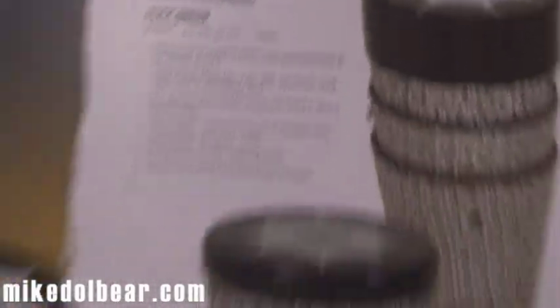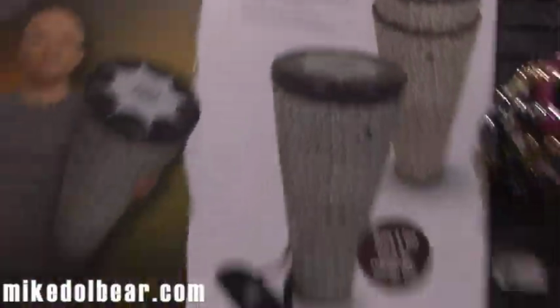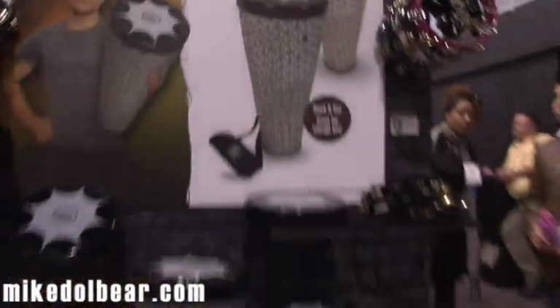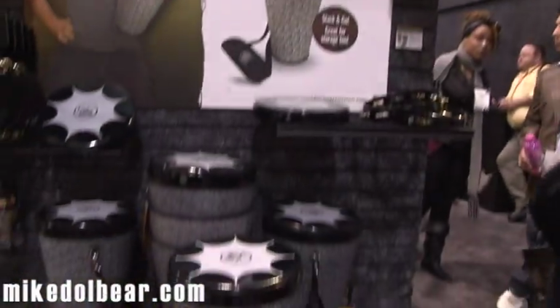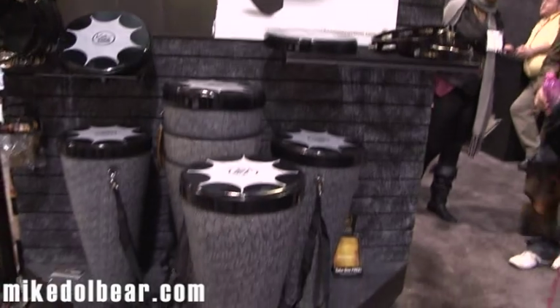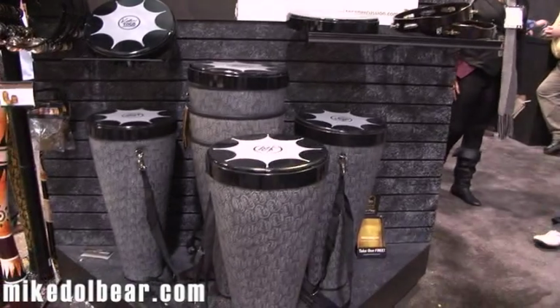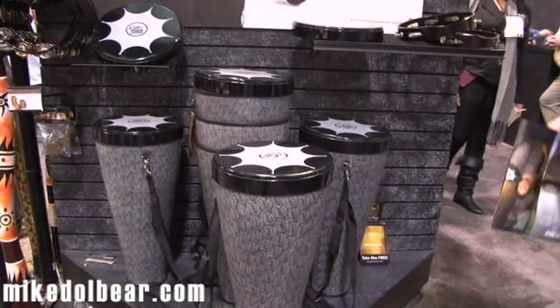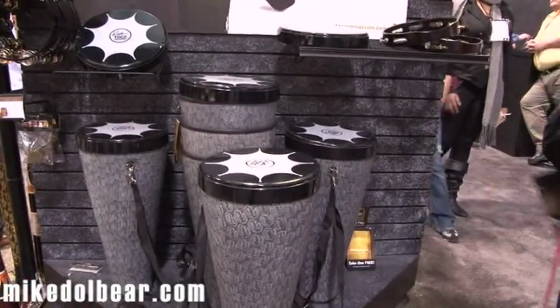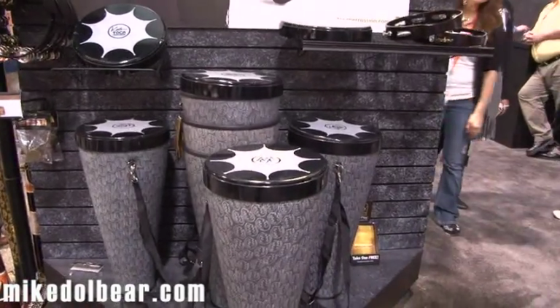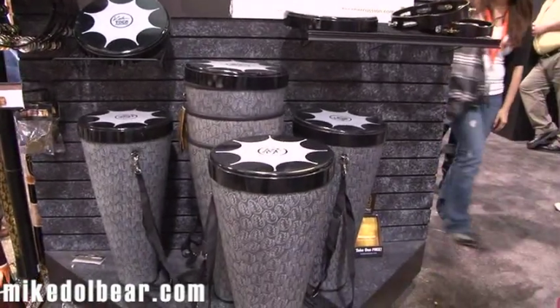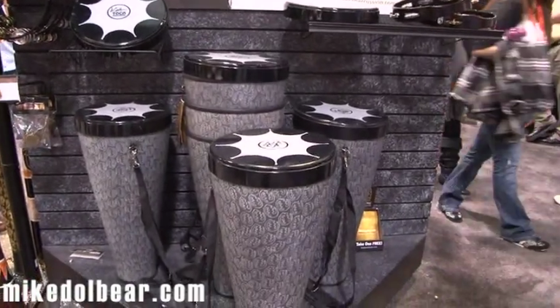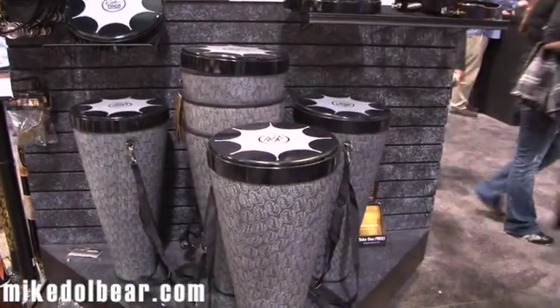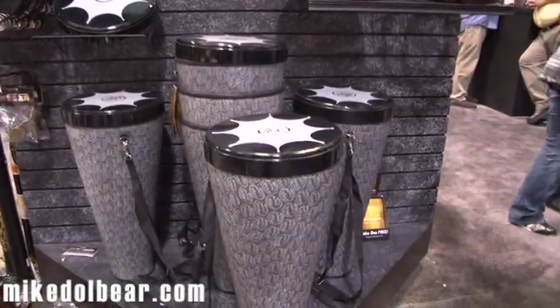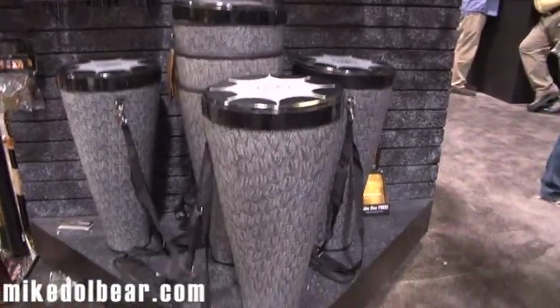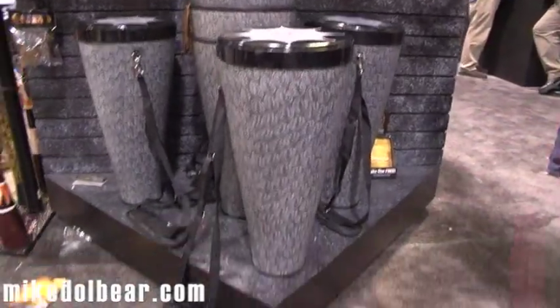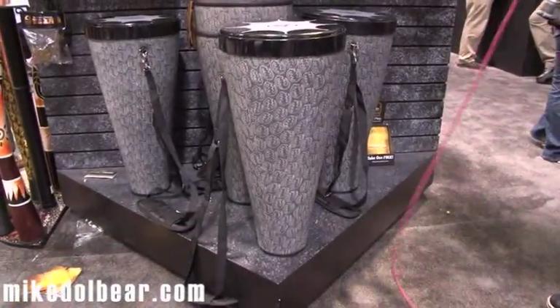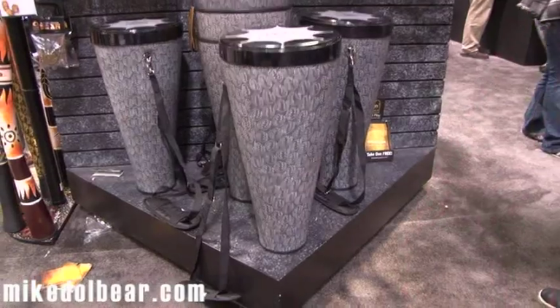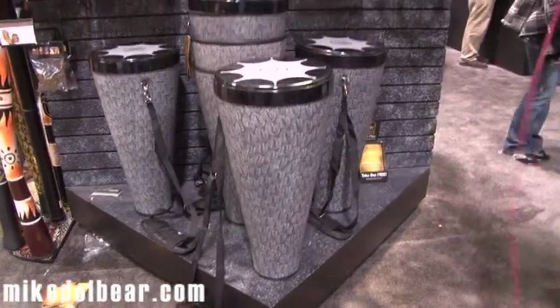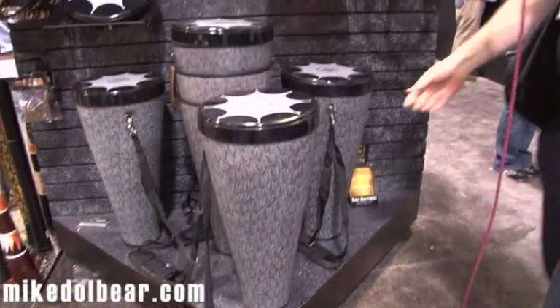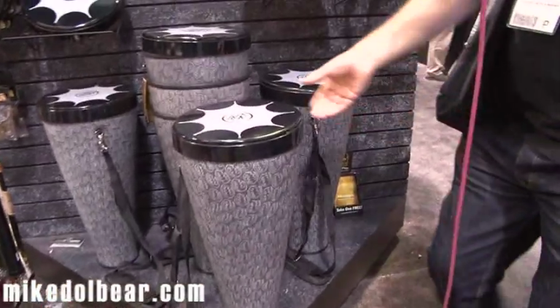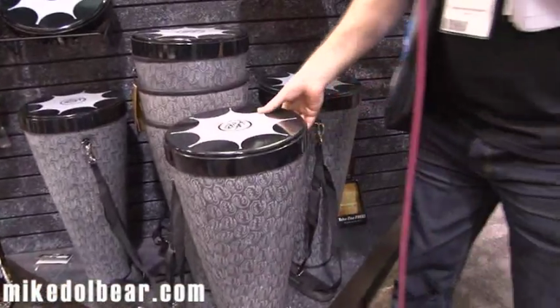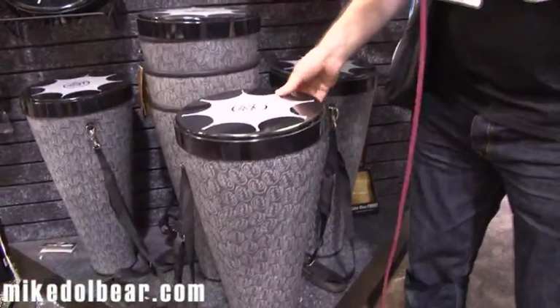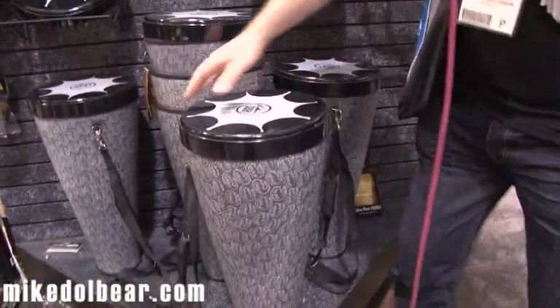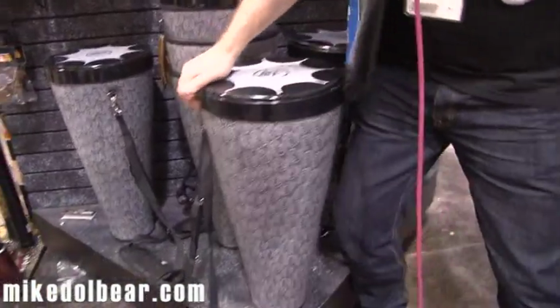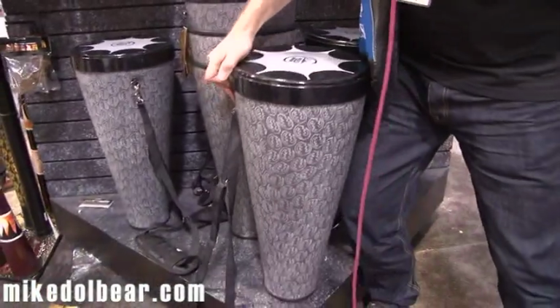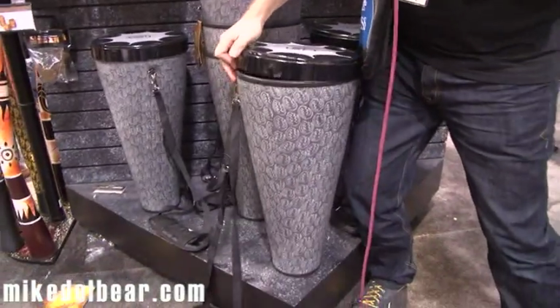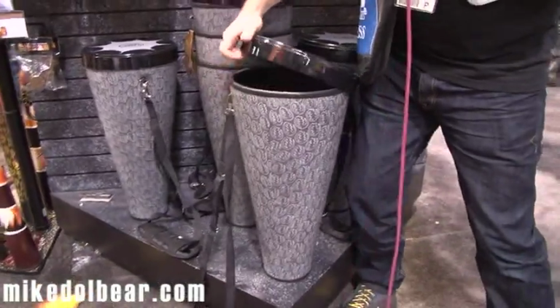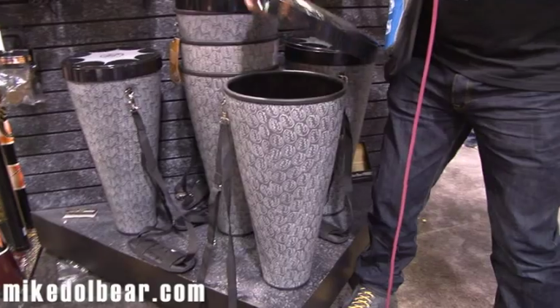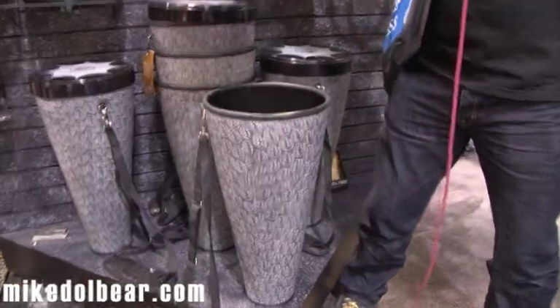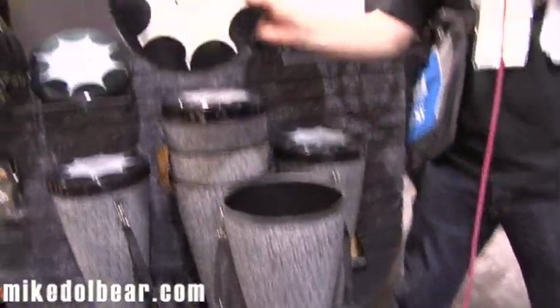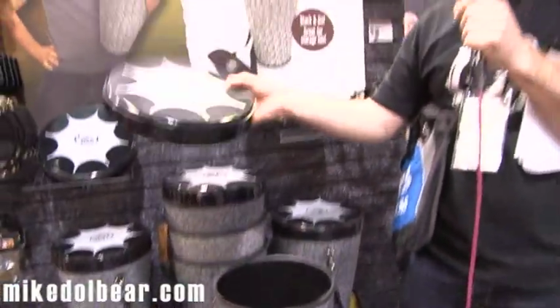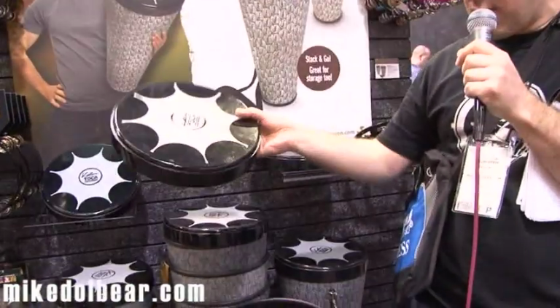These are the Toka flex drums, which have been made in collaboration with Kalani, the percussionist. These are exceptionally light white shells. If I just take the head off, that becomes a frame drum in its own right.